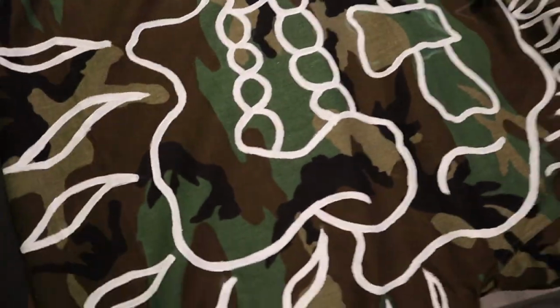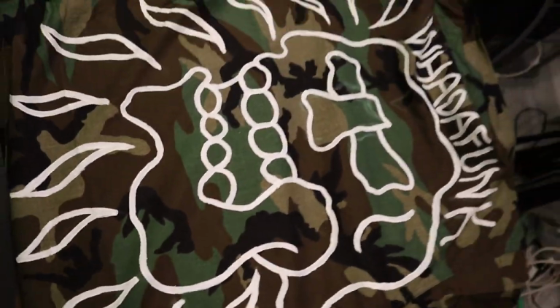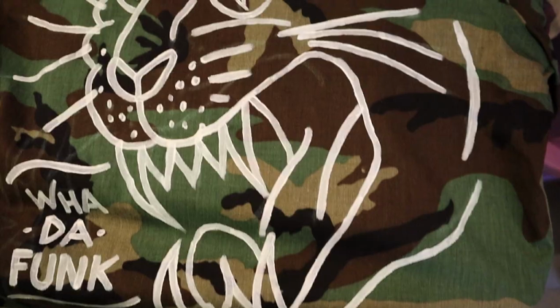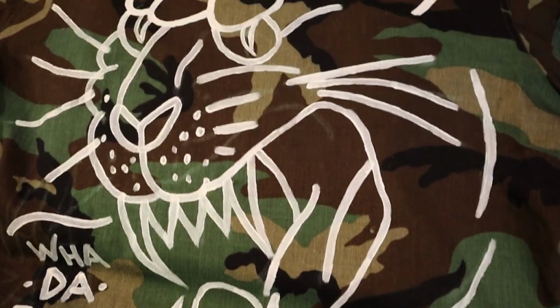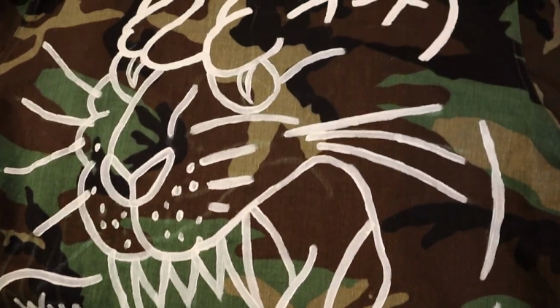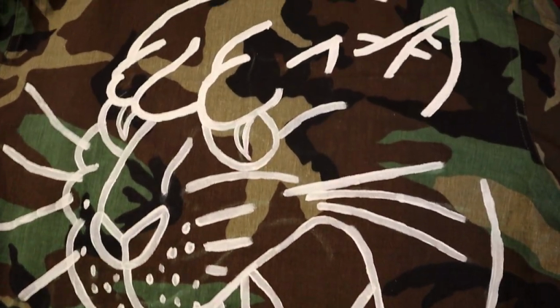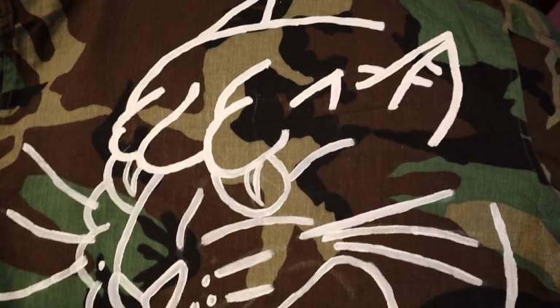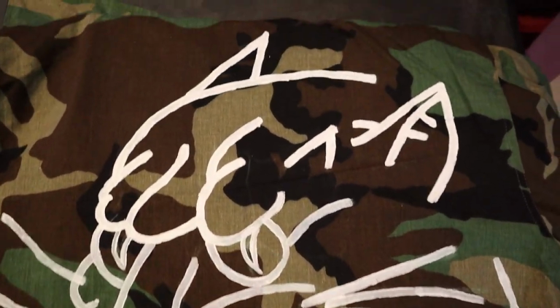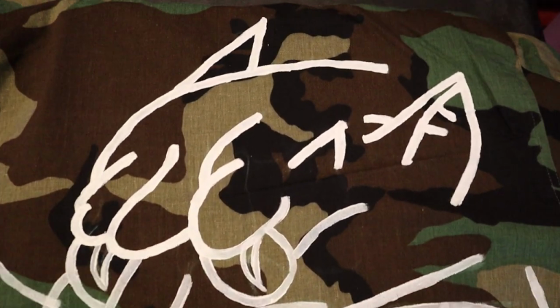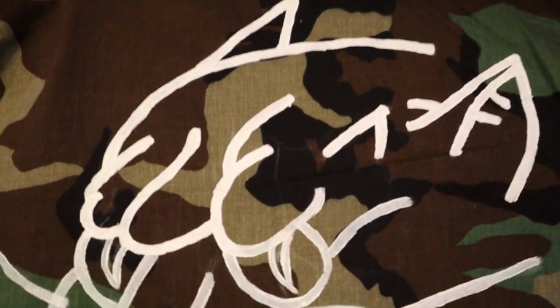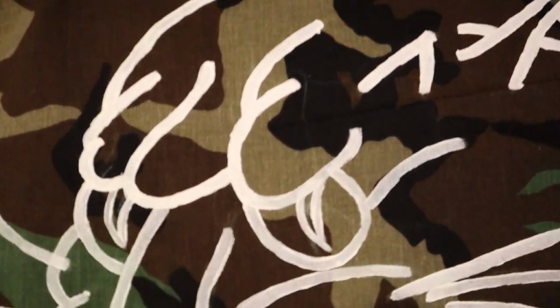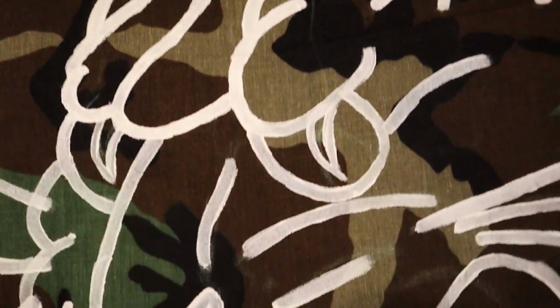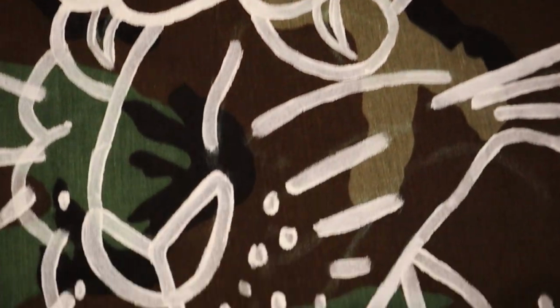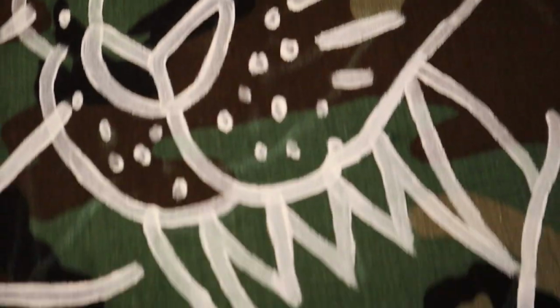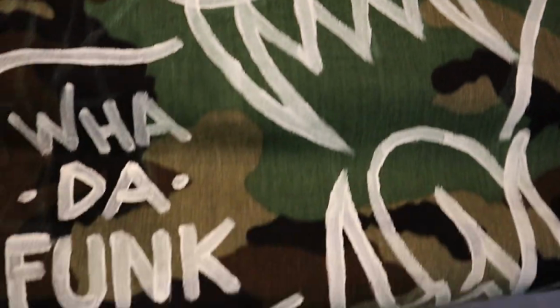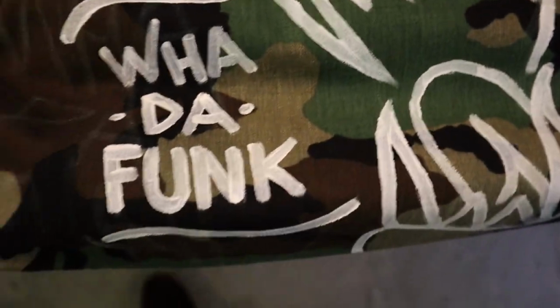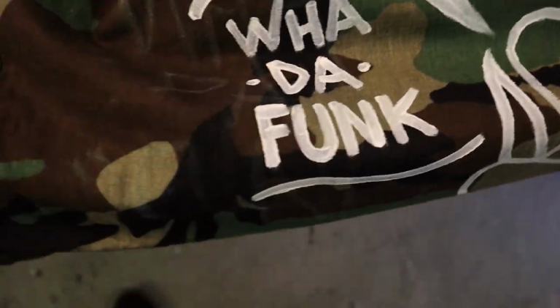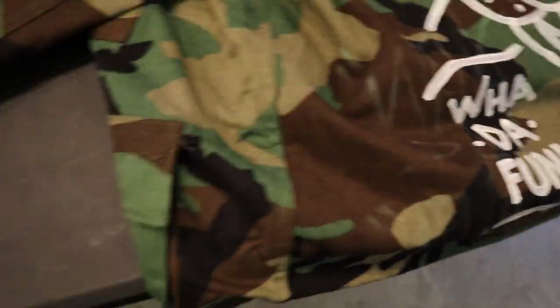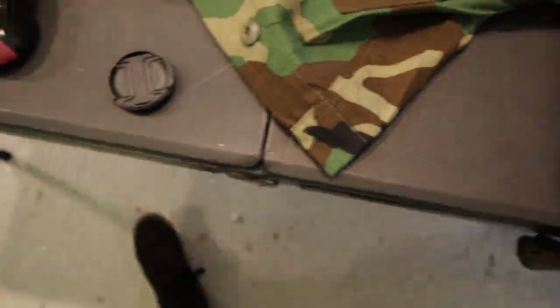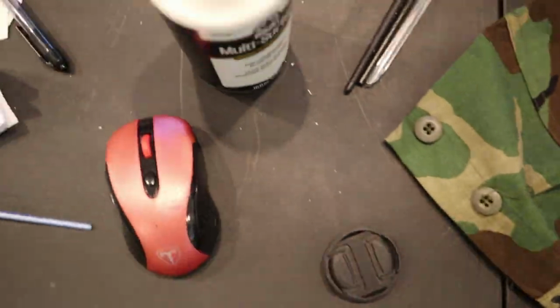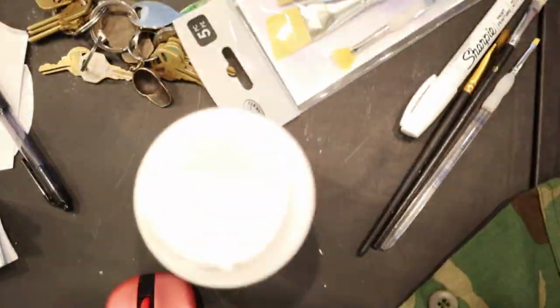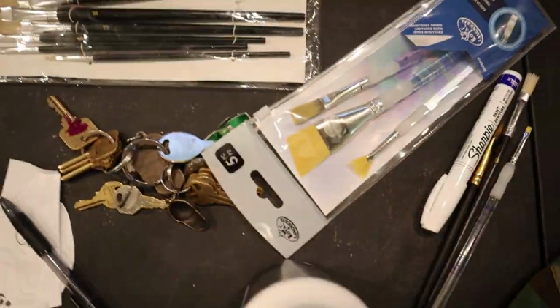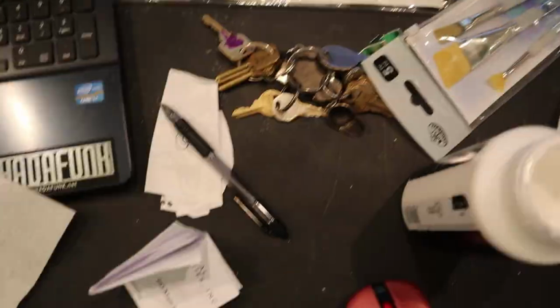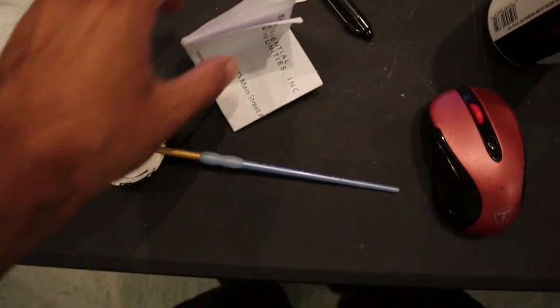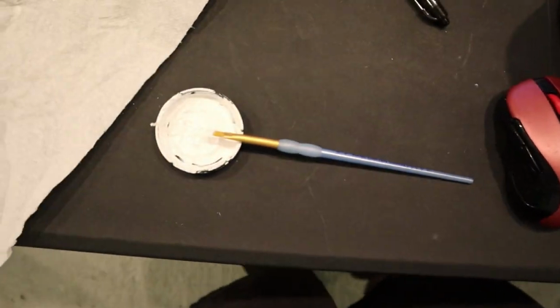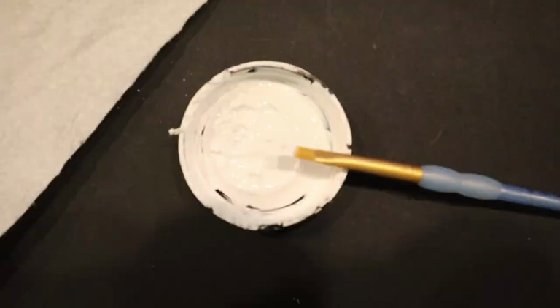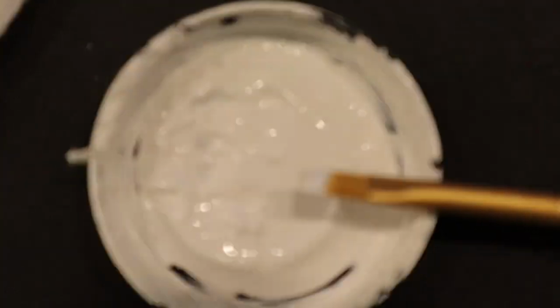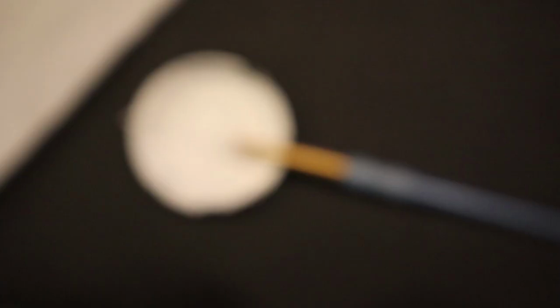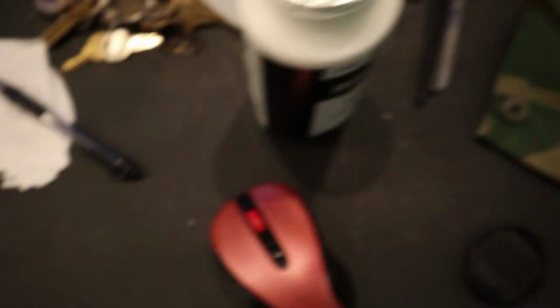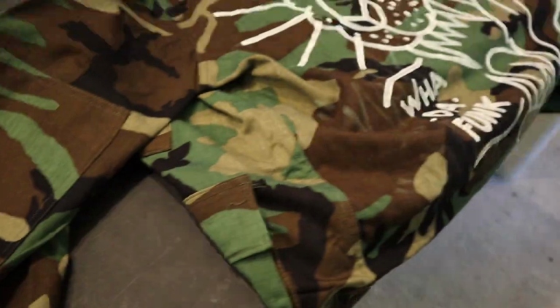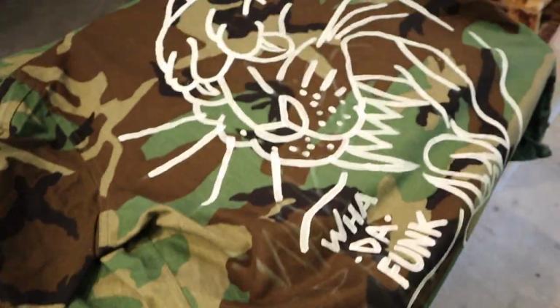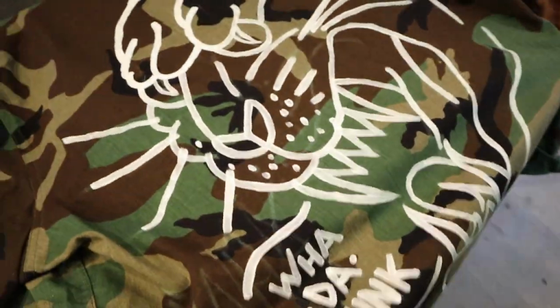This is one of my favorites — right here is the tiger. This is the process: the paintbrush, the paint, the details.